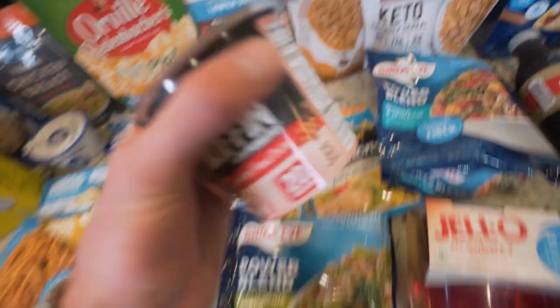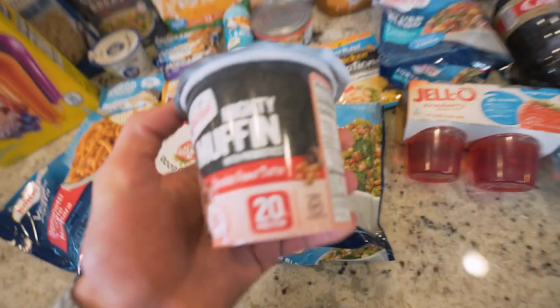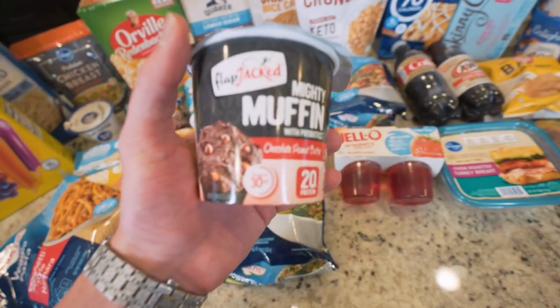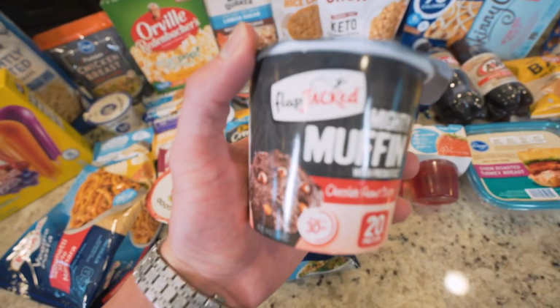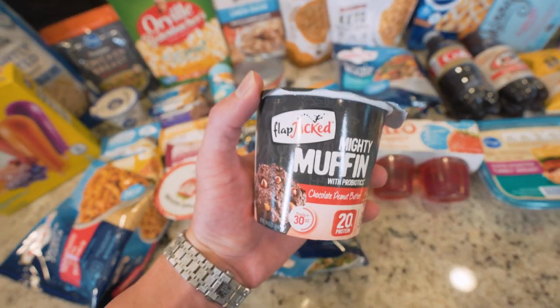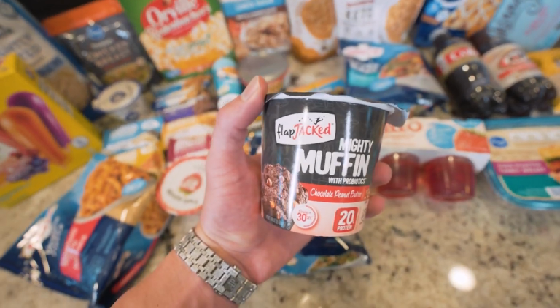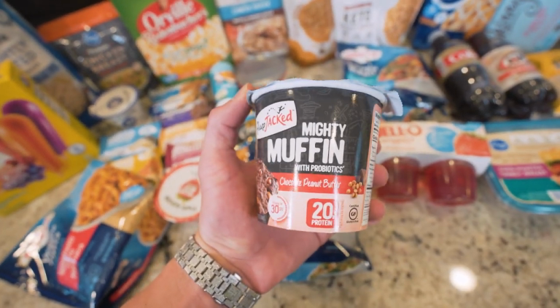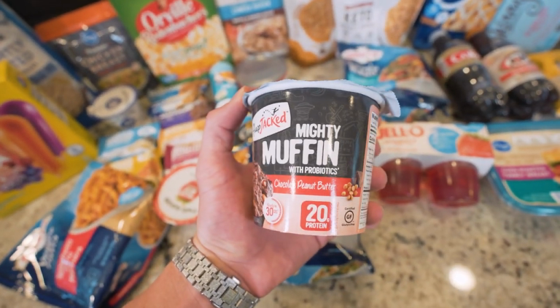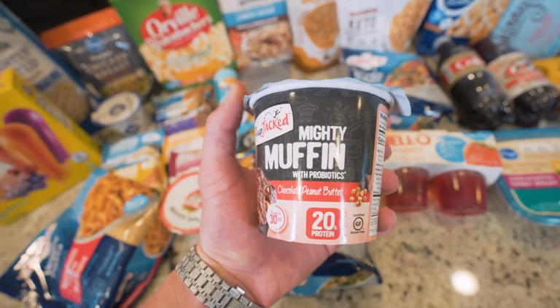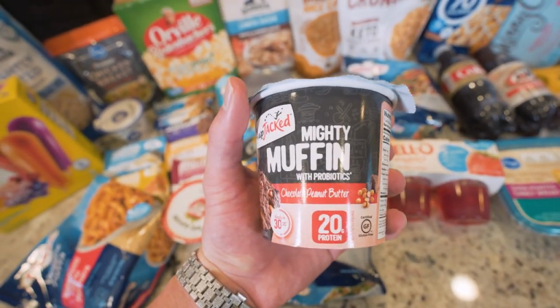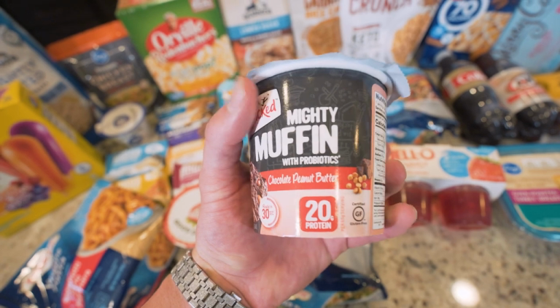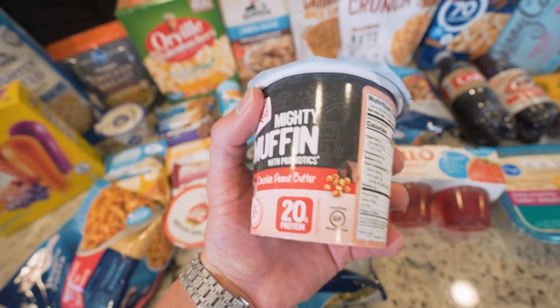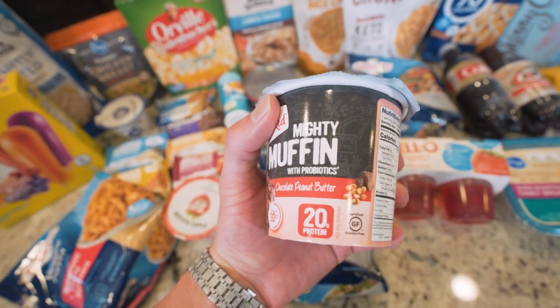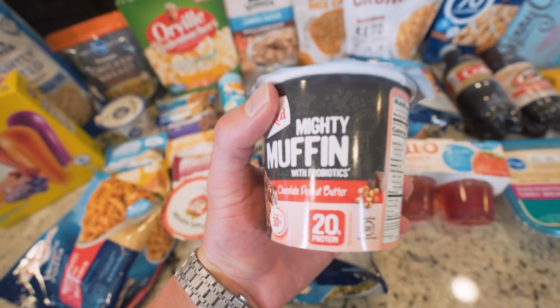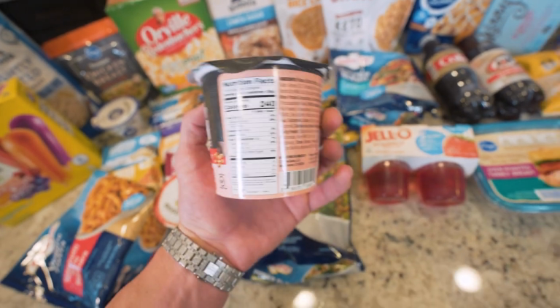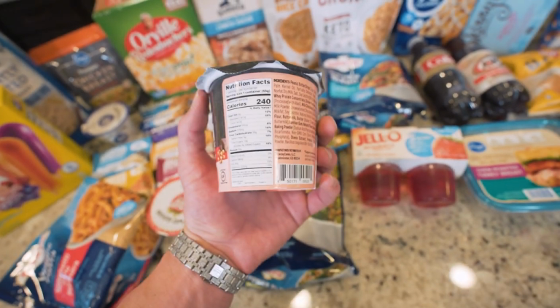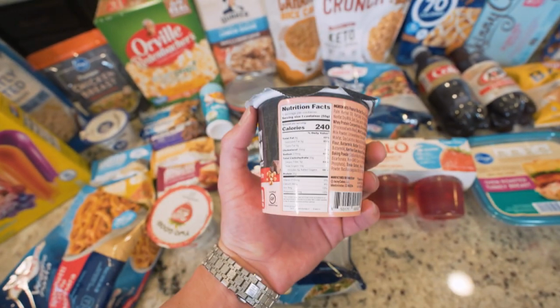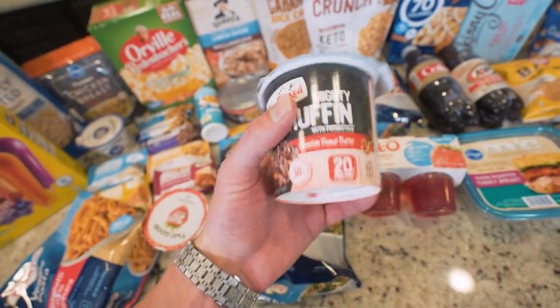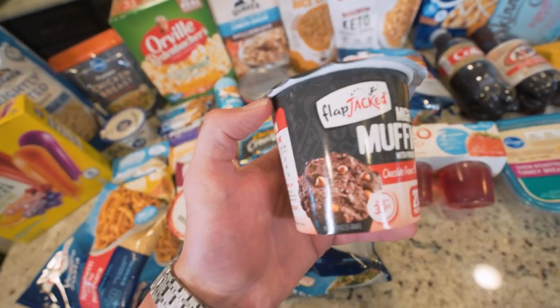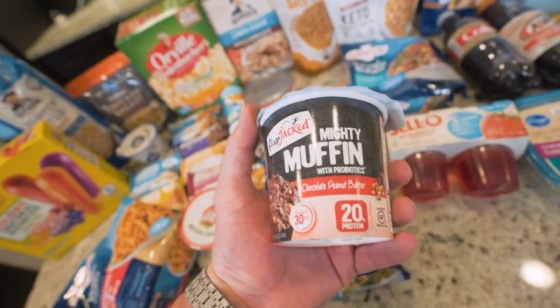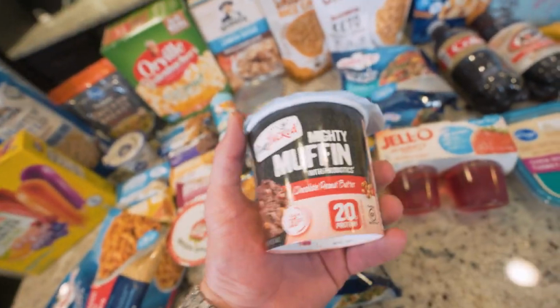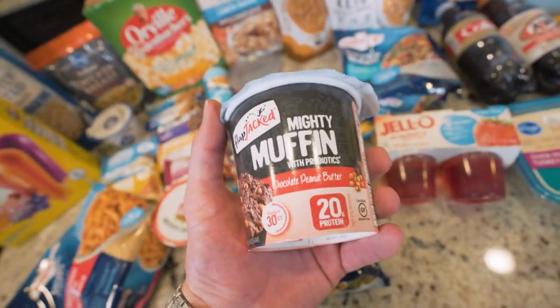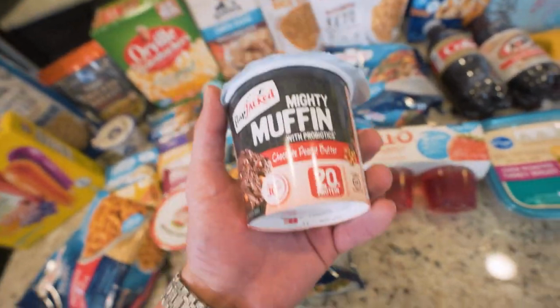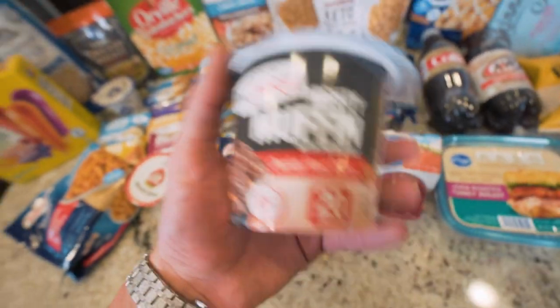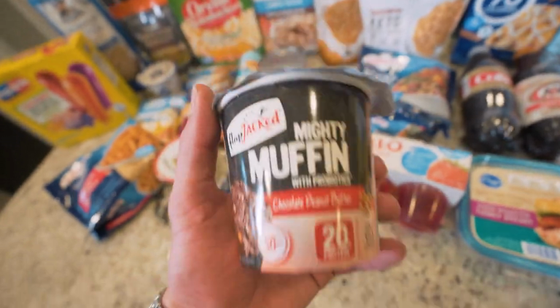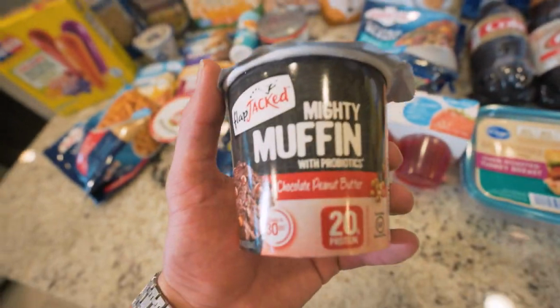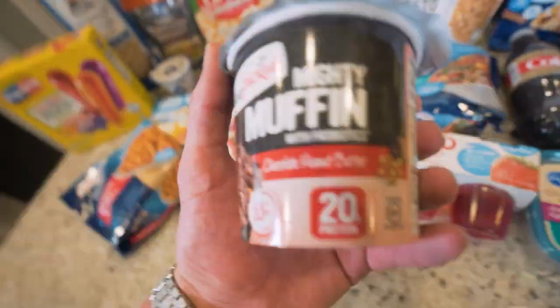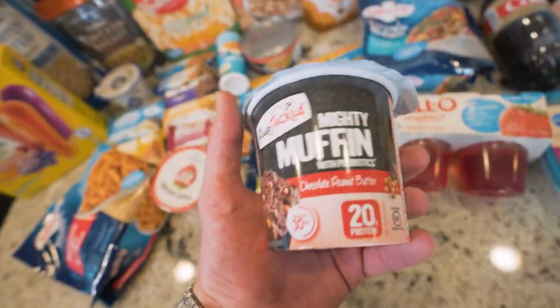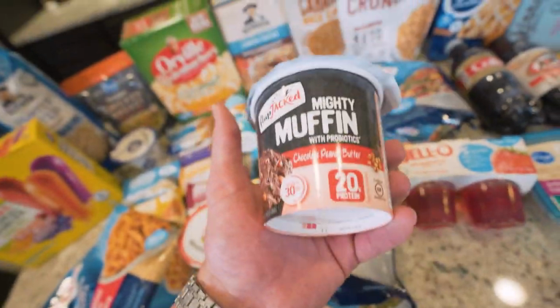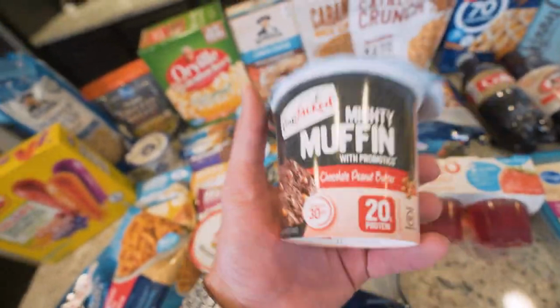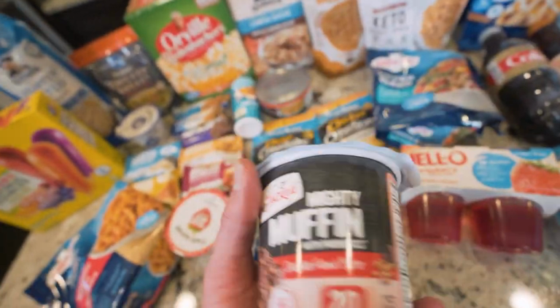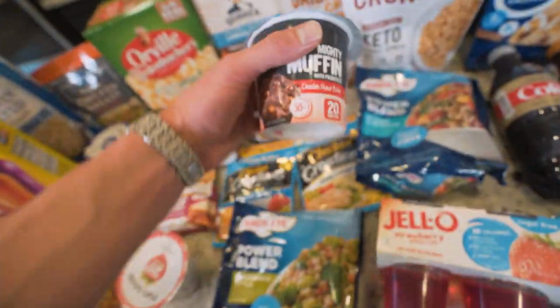Moving over, I found this — I thought it was pretty cool. Flapjack Mighty Muffin Can. You just add water, toss it in the microwave — 20 grams of protein, 240 calories. Not too bad in a pinch. You're traveling, throw some of these in your luggage. Midnight snack — add a little water, microwave, you're good.